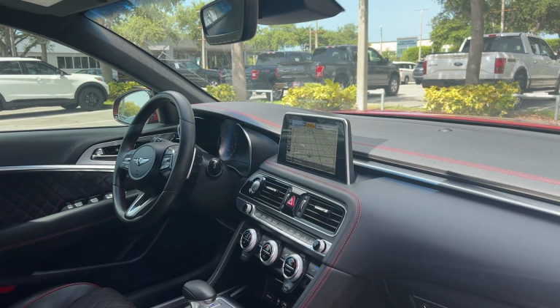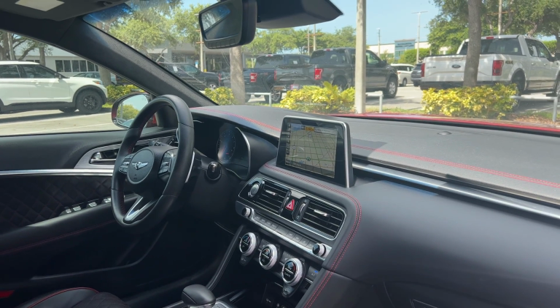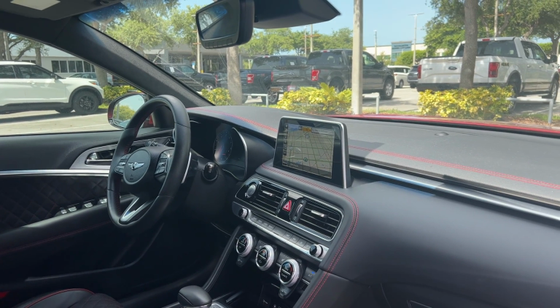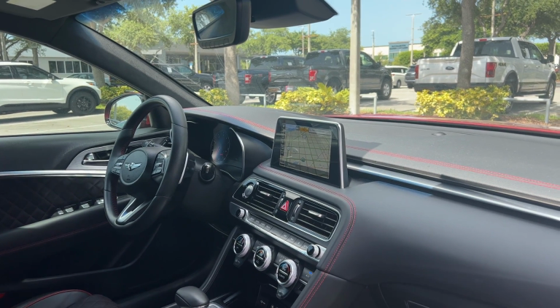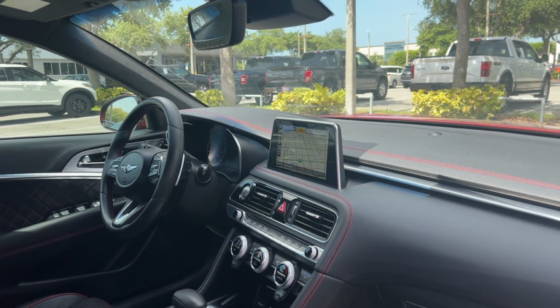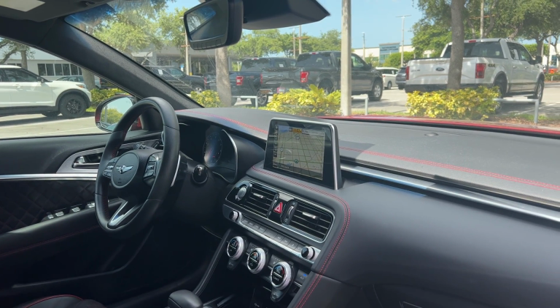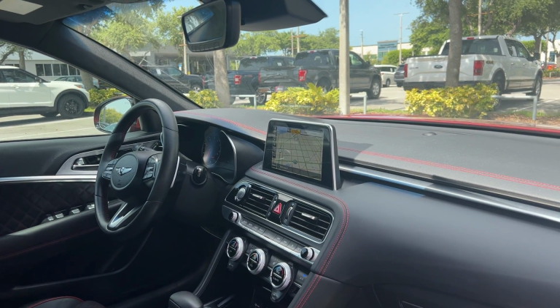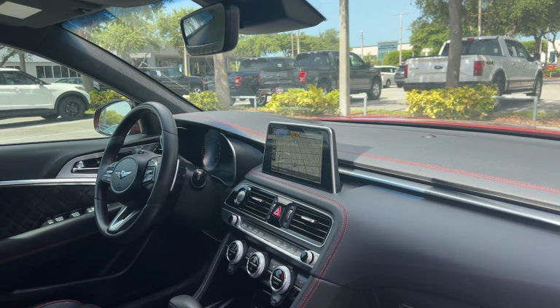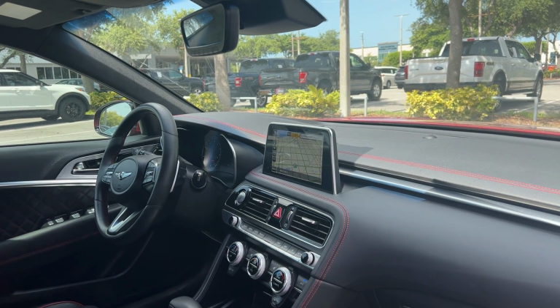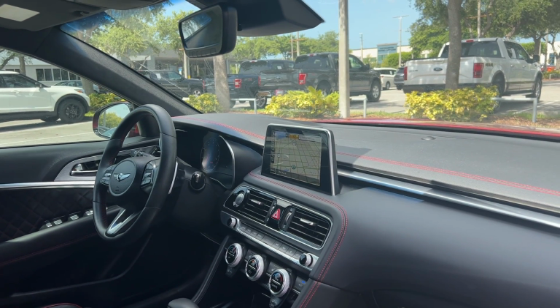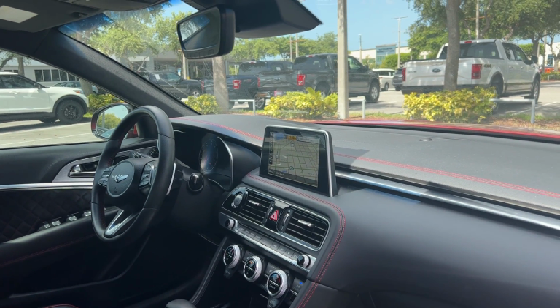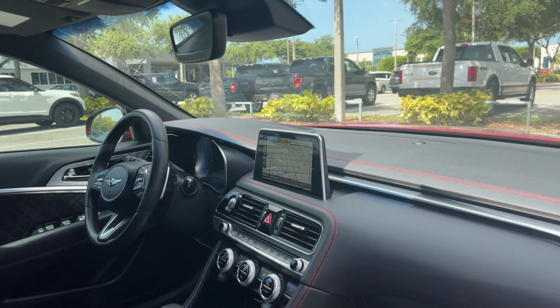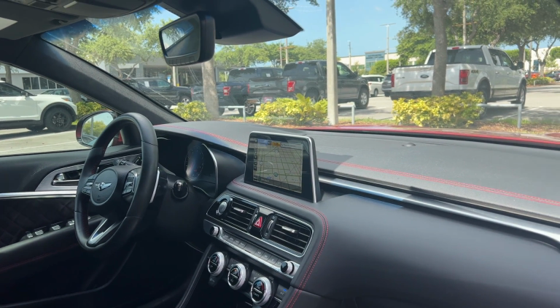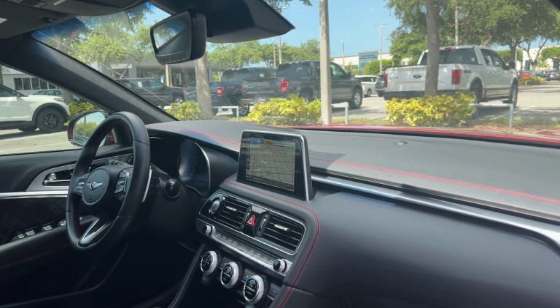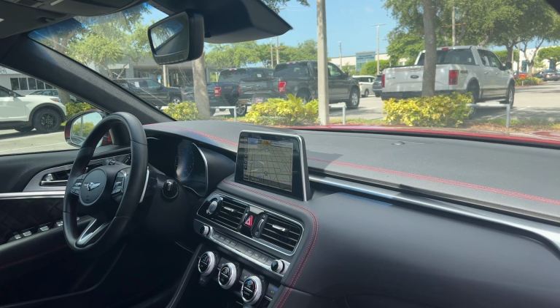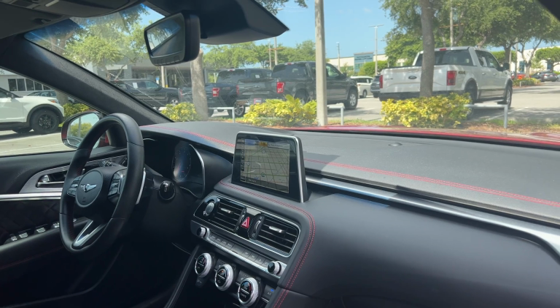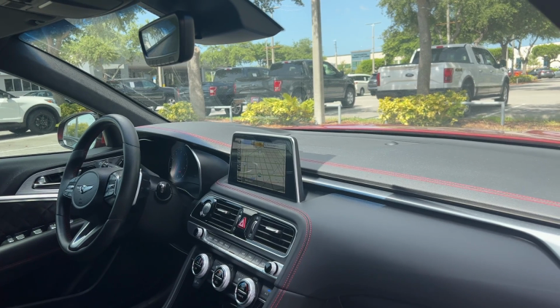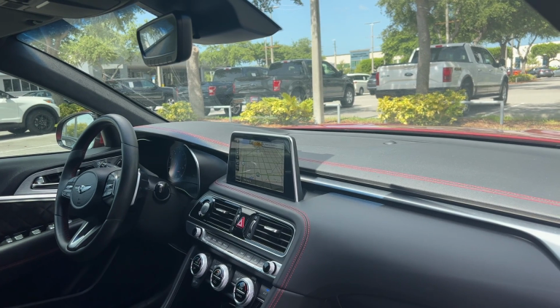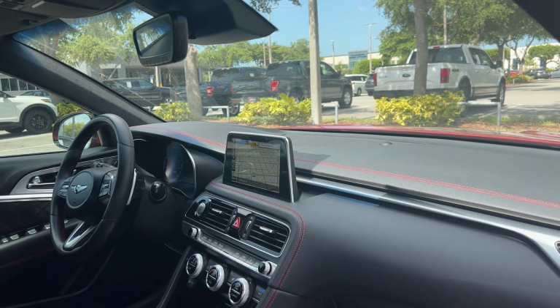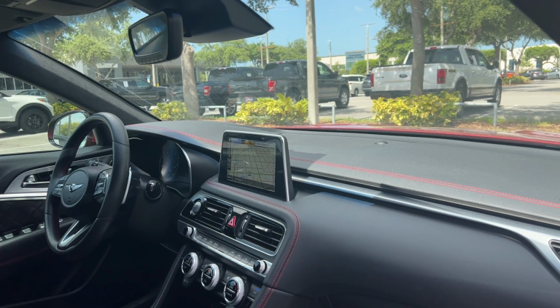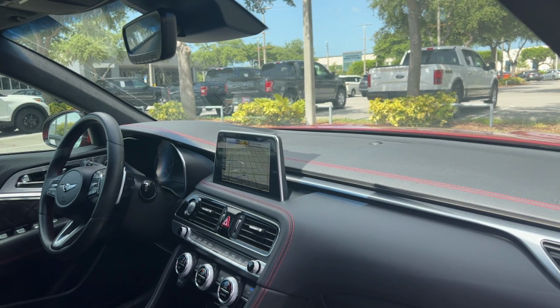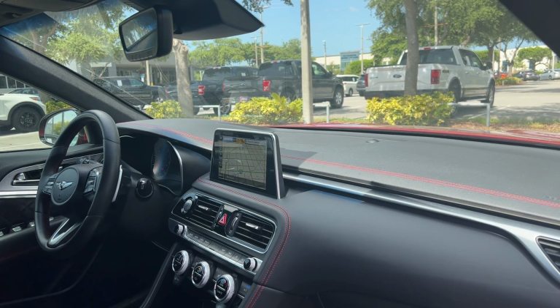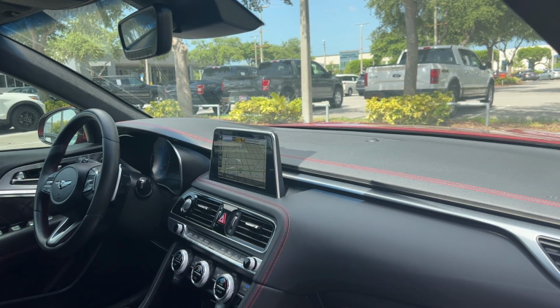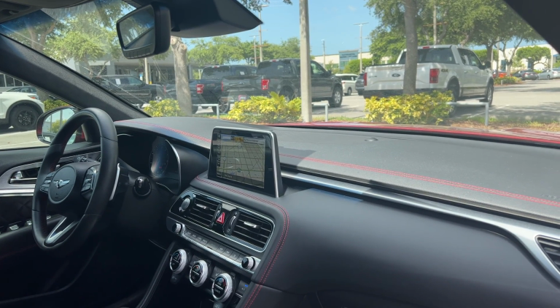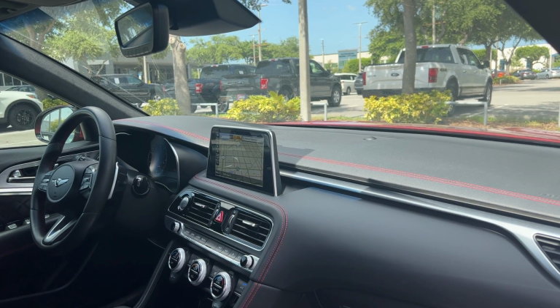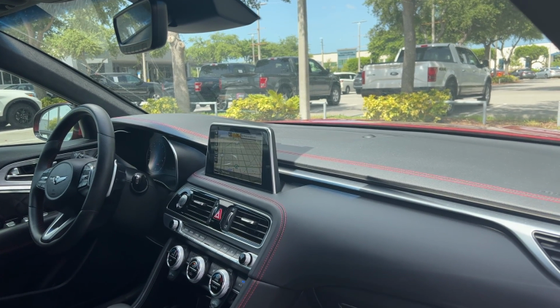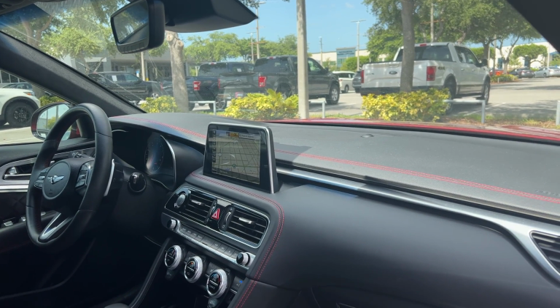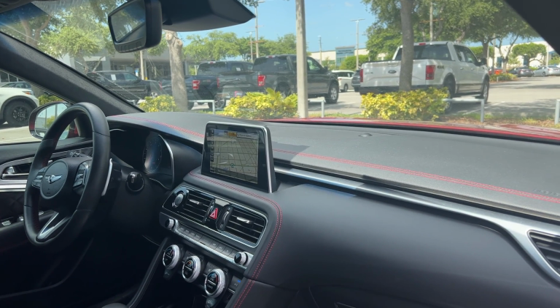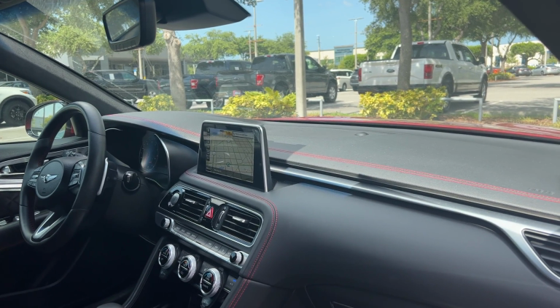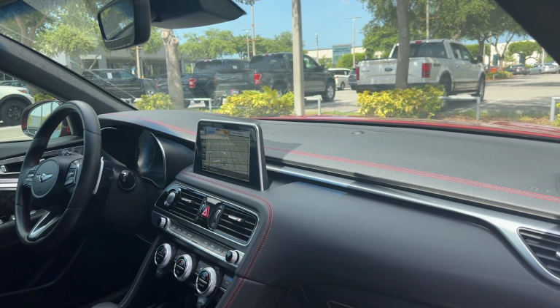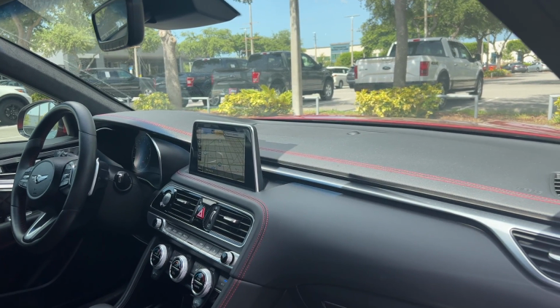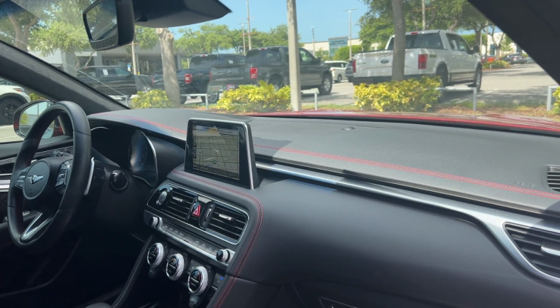Leather wrapped steering wheel, paddle shifters, Bluetooth for your cell phone, satellite radio, push button start, navigation, heated and cooled seats, and USBs for your phone.